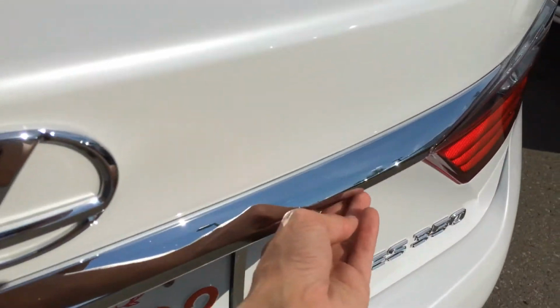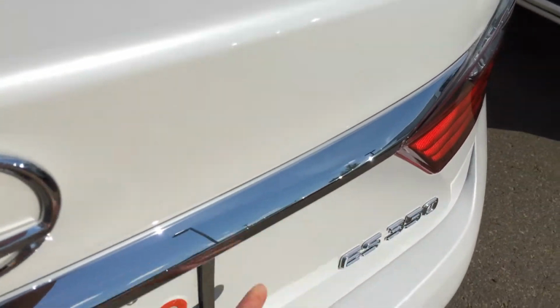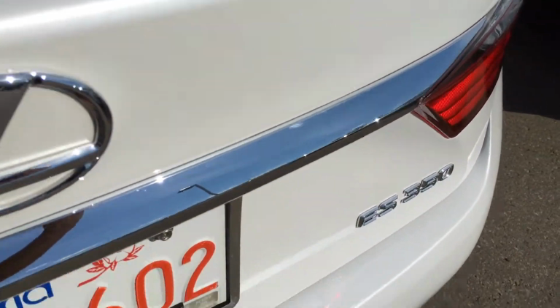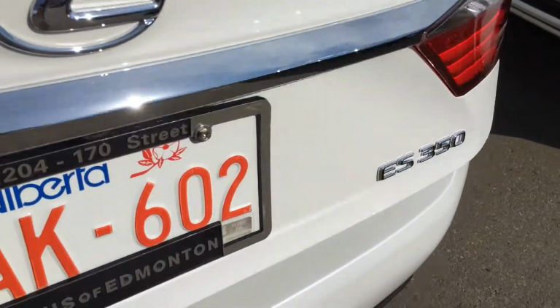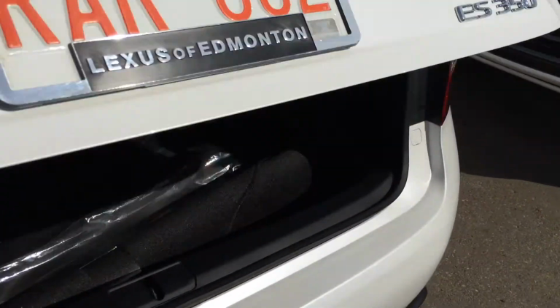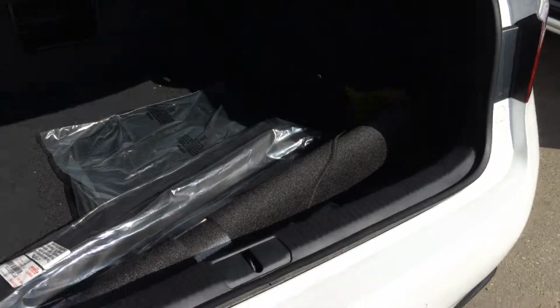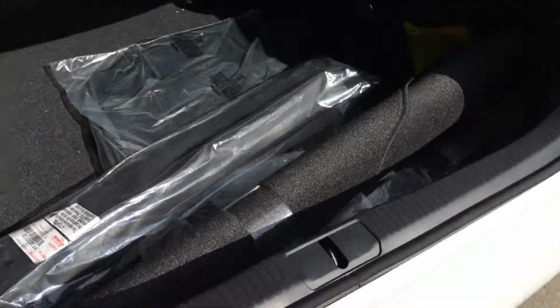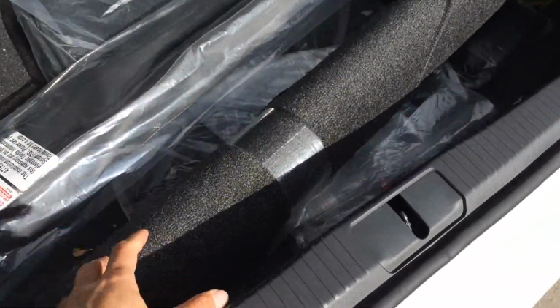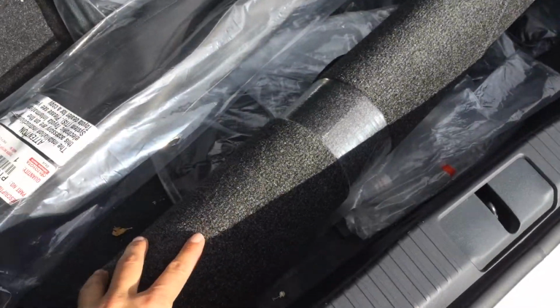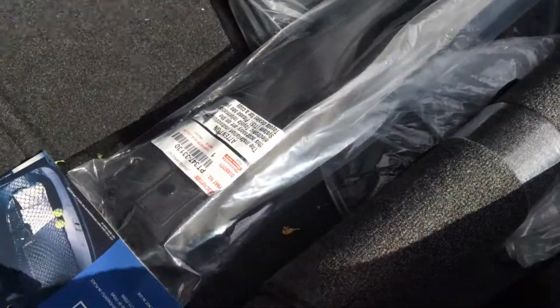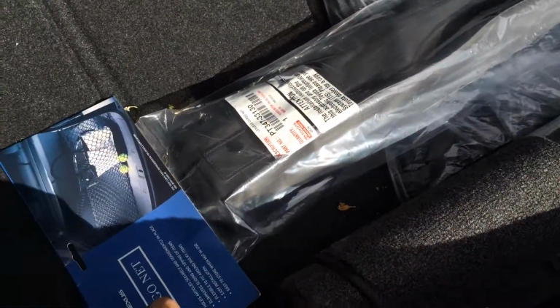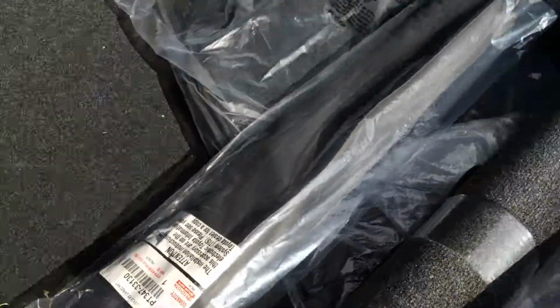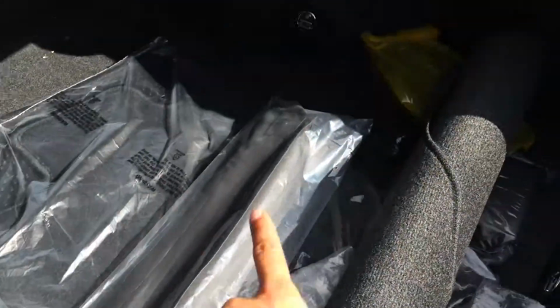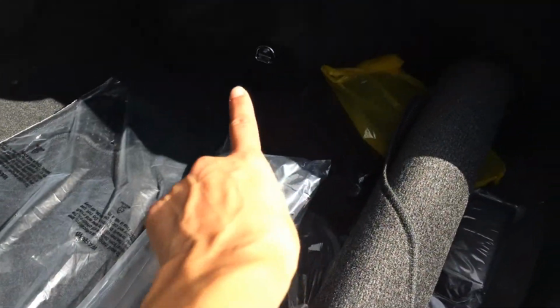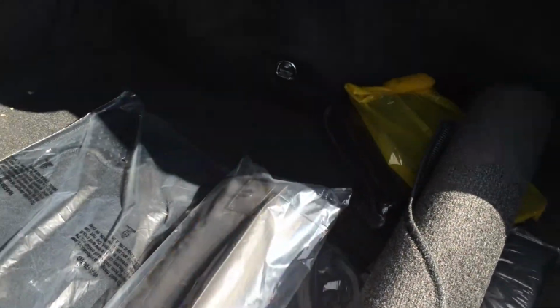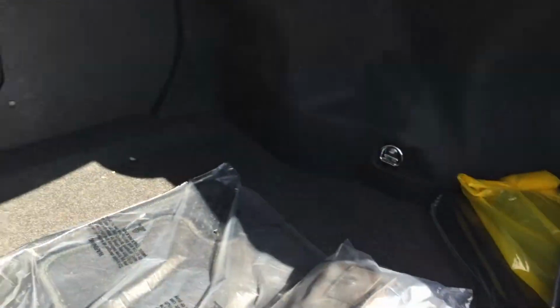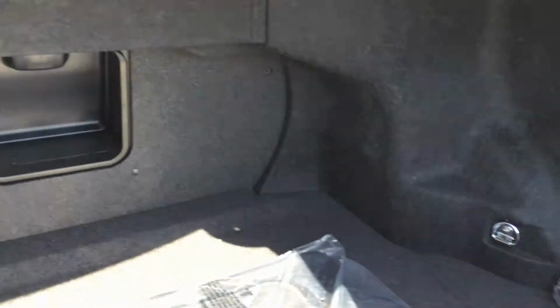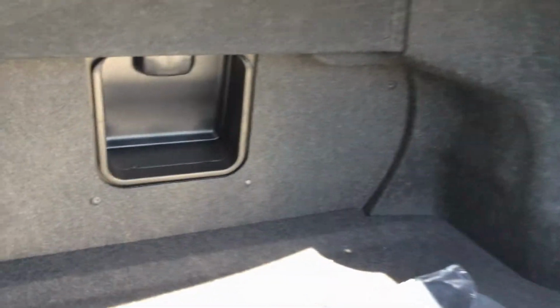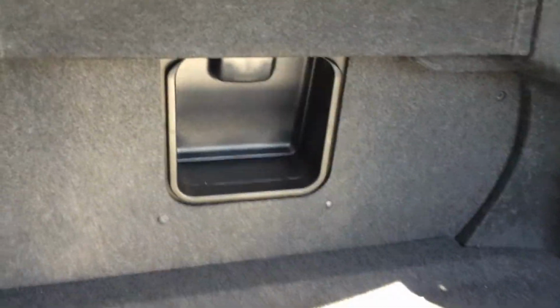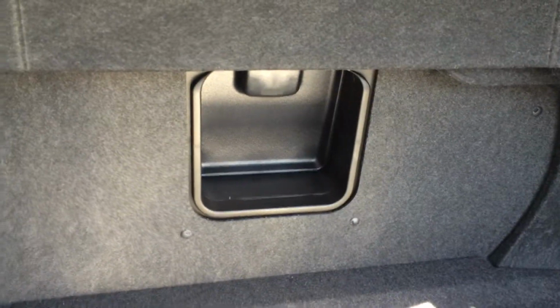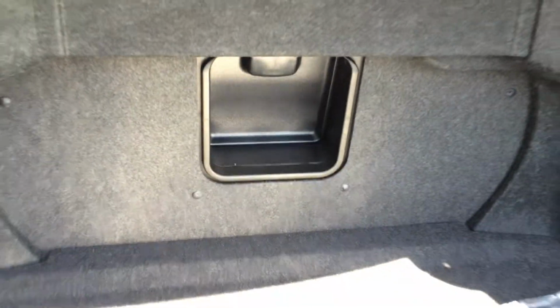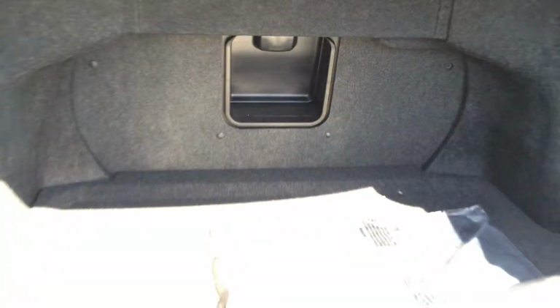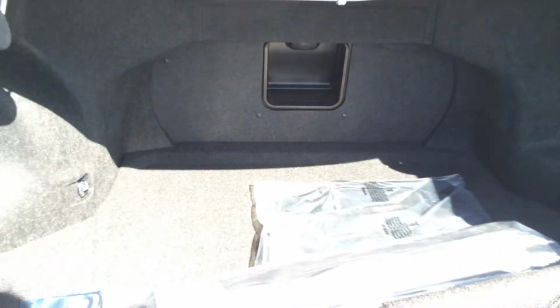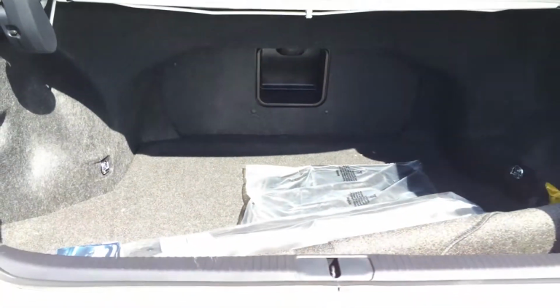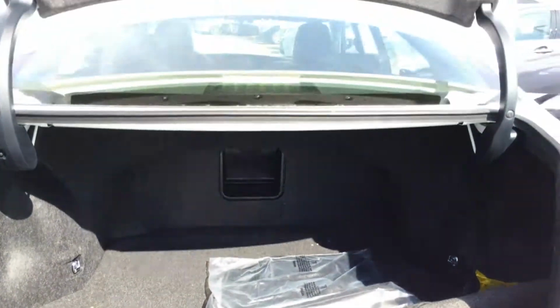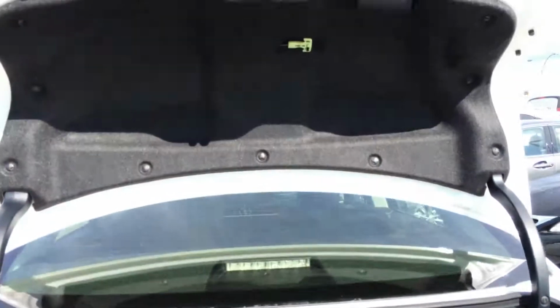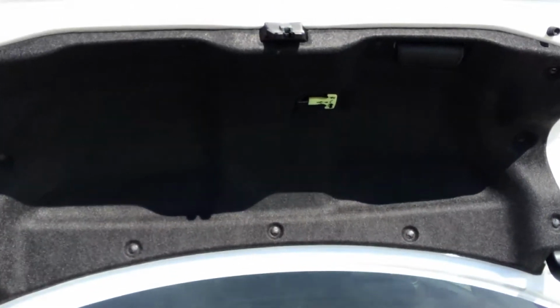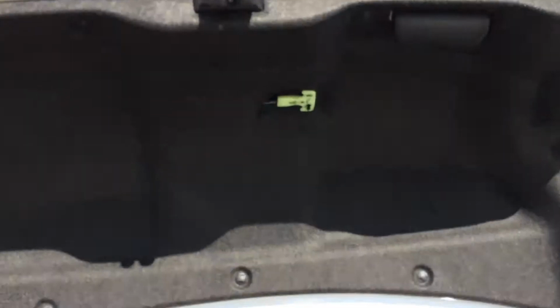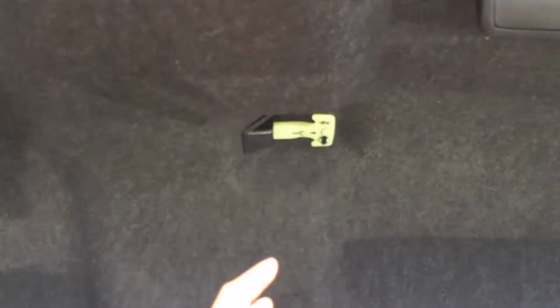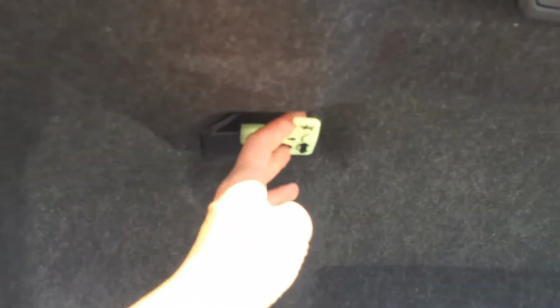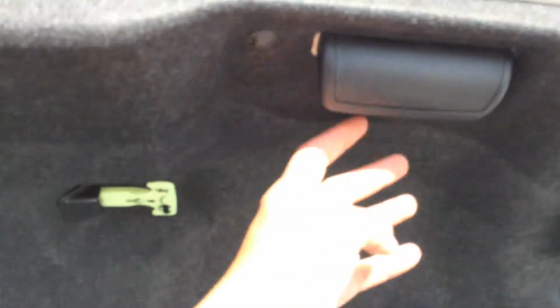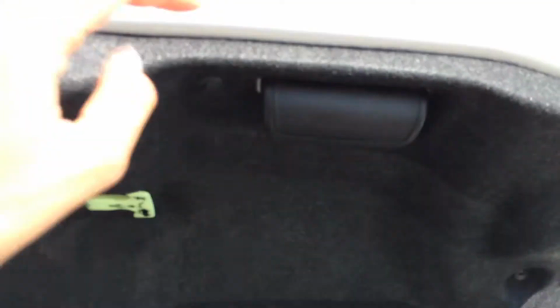Button right here to press is going to unlock the trunk. Full length carpet for the trunk area. You have a cargo net. There's cargo tie-downs in four corners. Rear extension to the back seats located in the middle. Overhead you have your emergency release and then your handle.